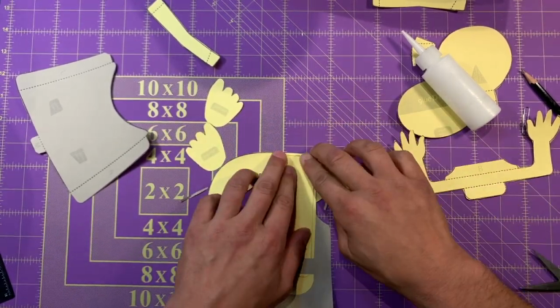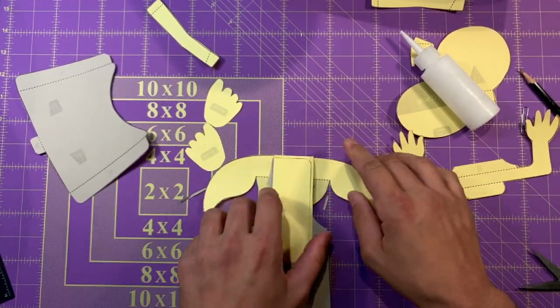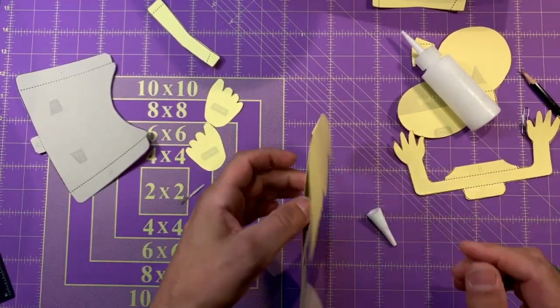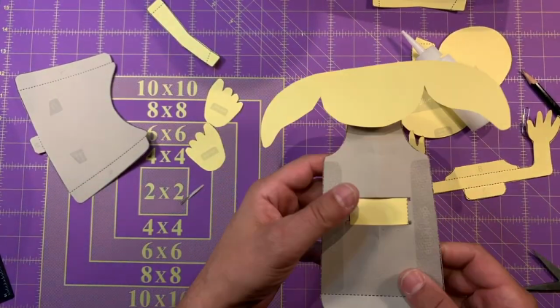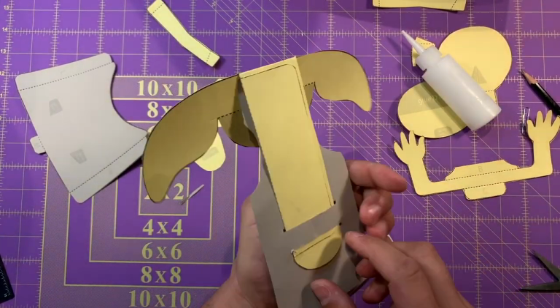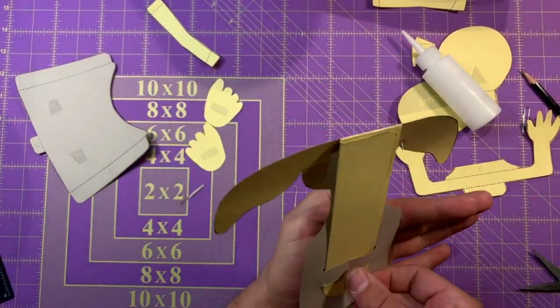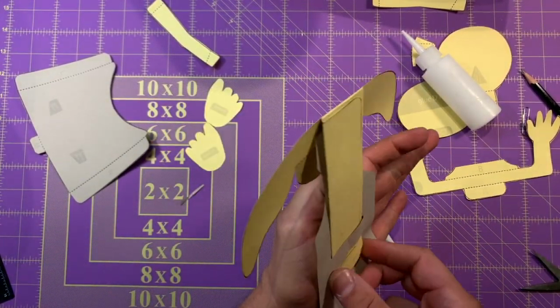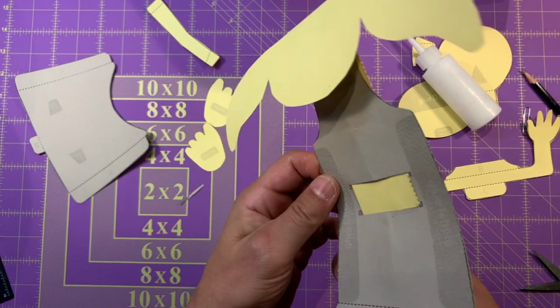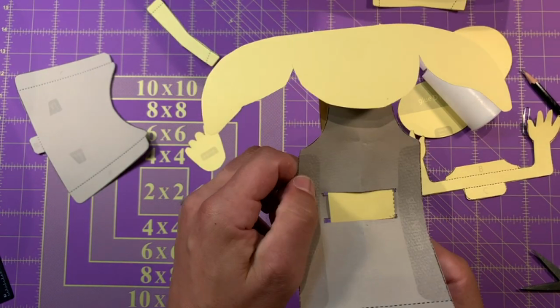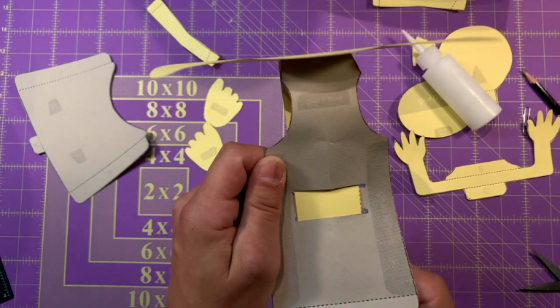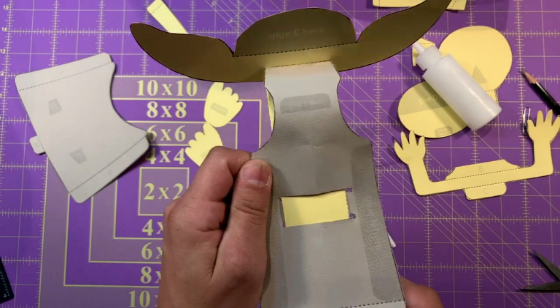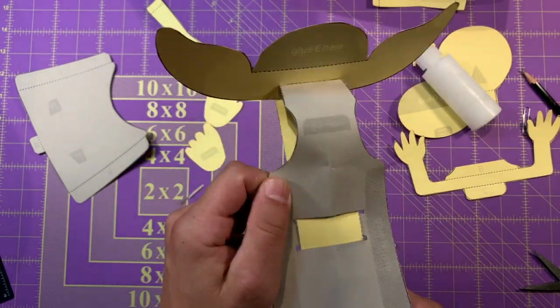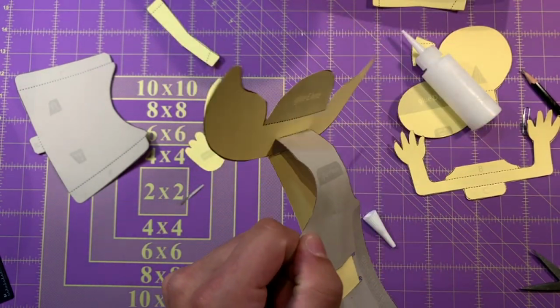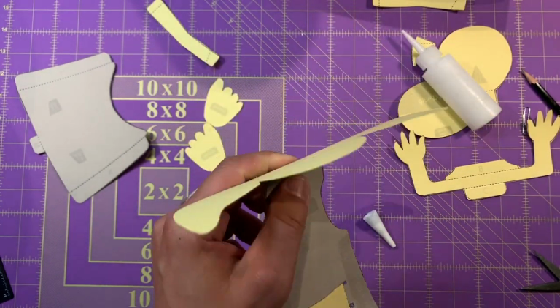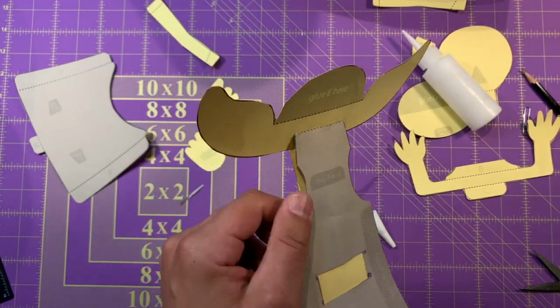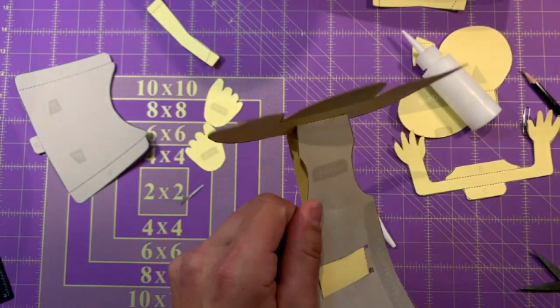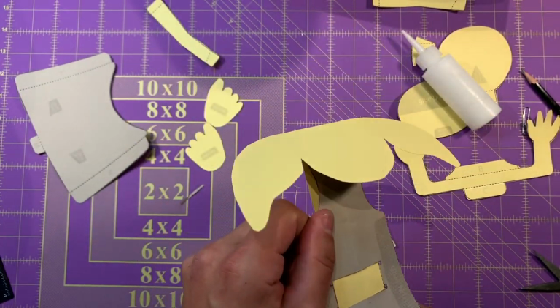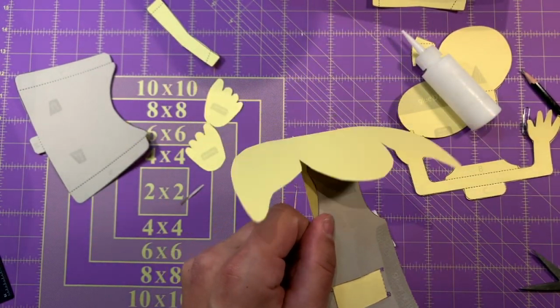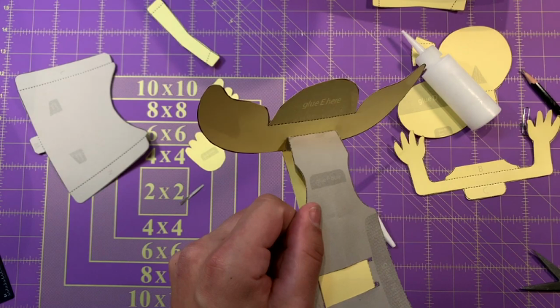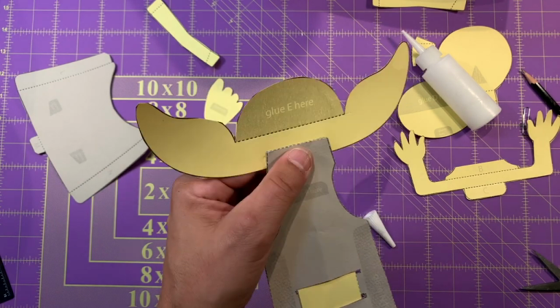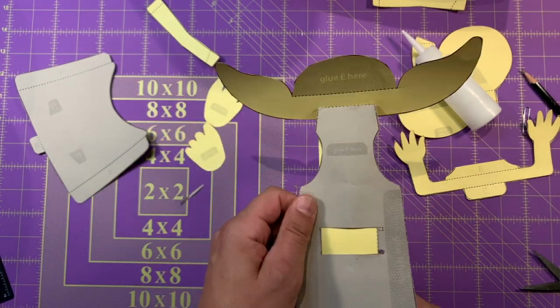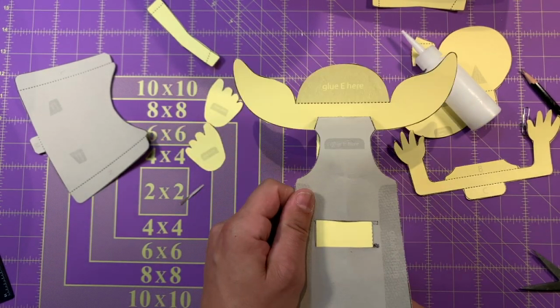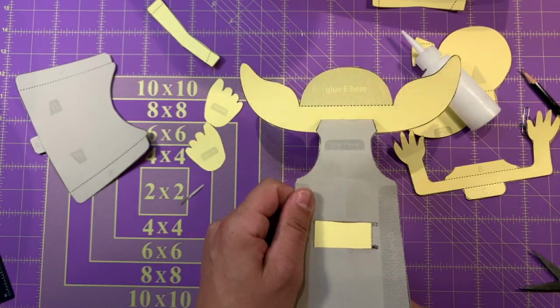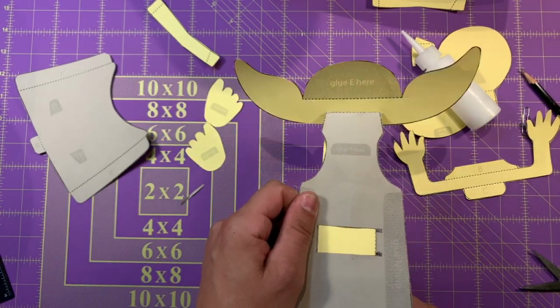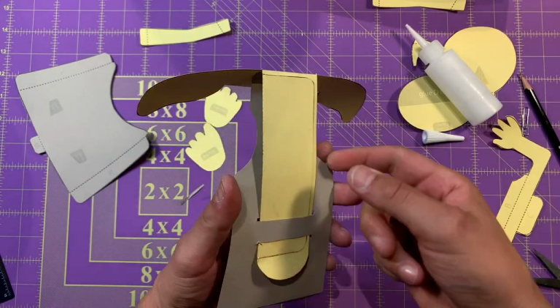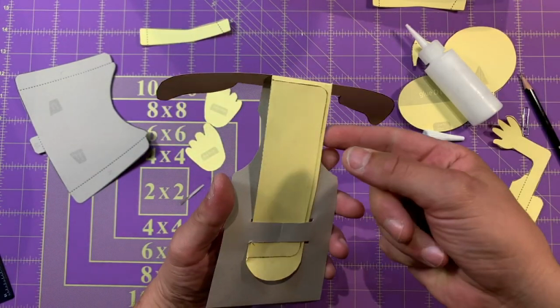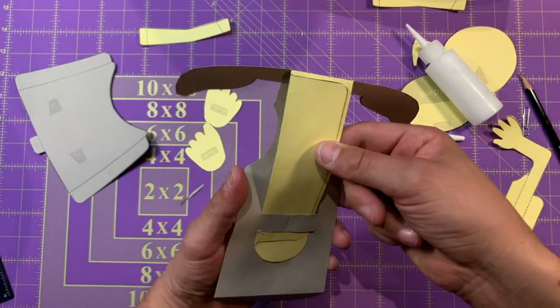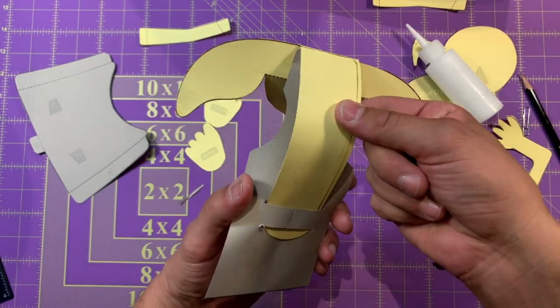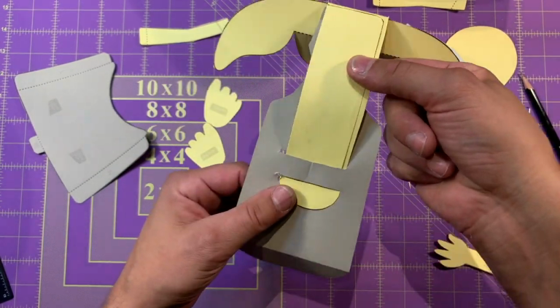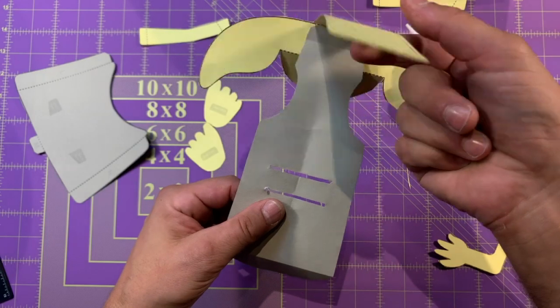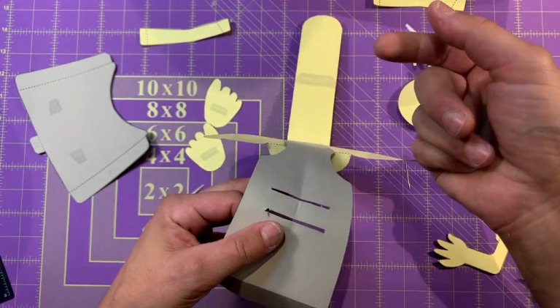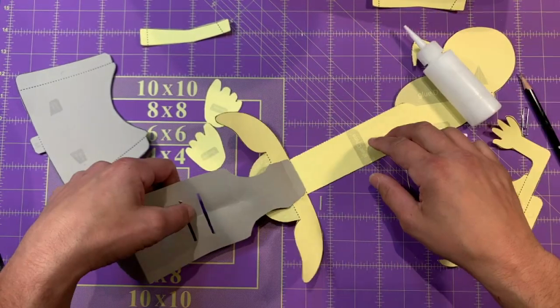Now when you pull this tab, watch what's going to happen. Look — it moves! Isn't that cute? Isn't that cool? We're going to take this out again — it's real easy, we just slip it right out like that.